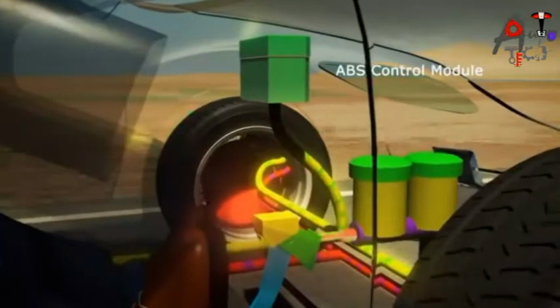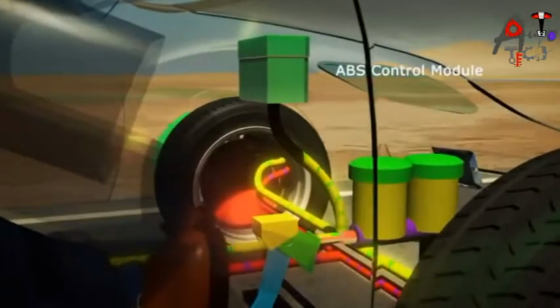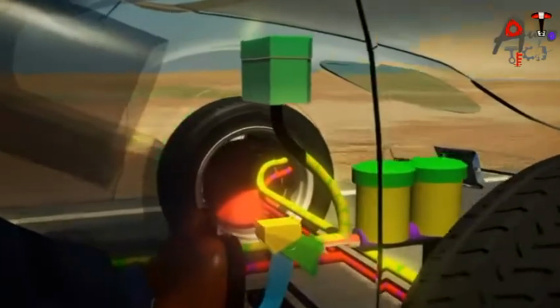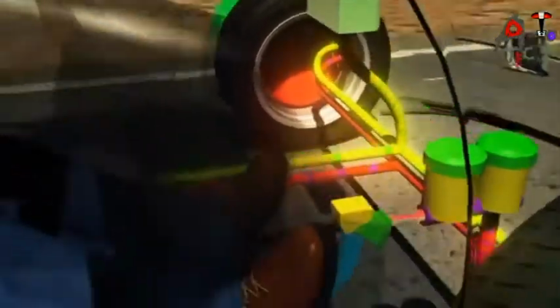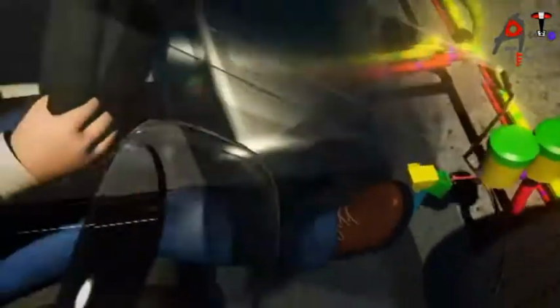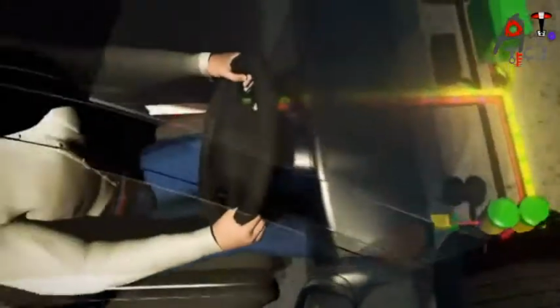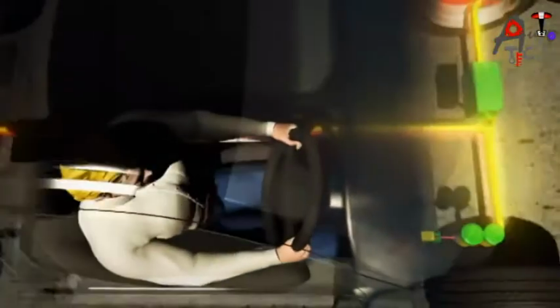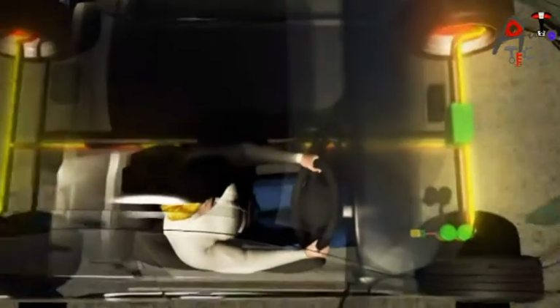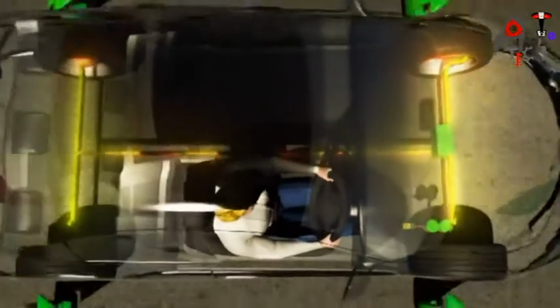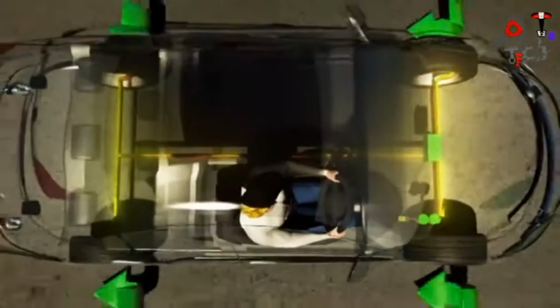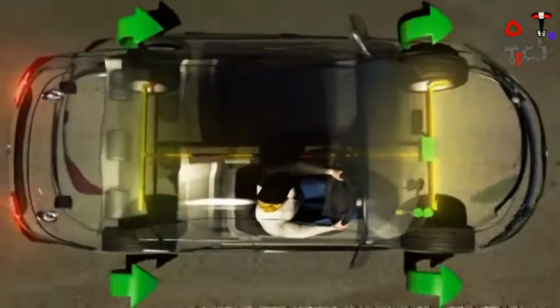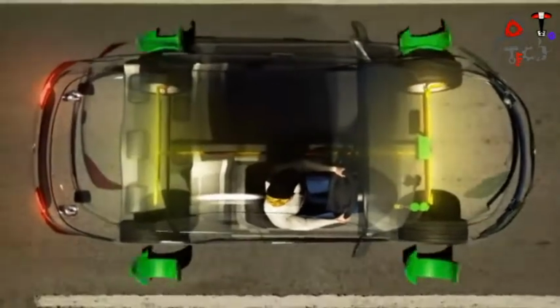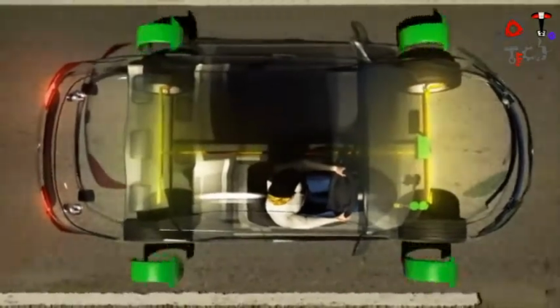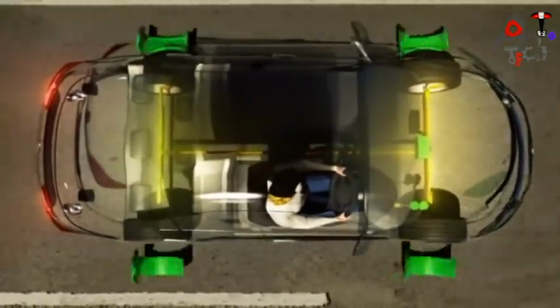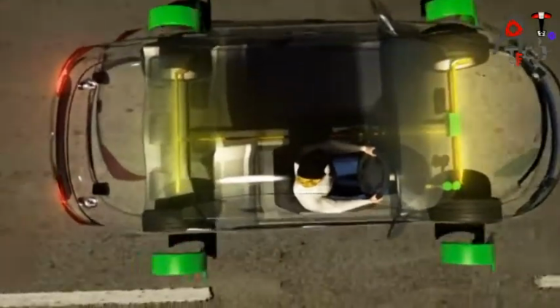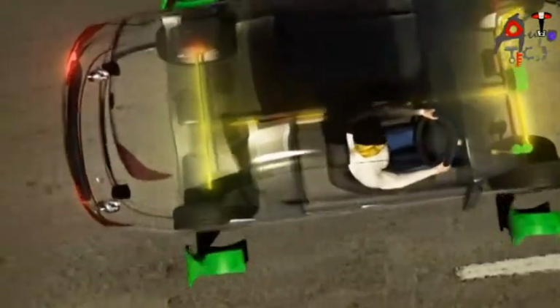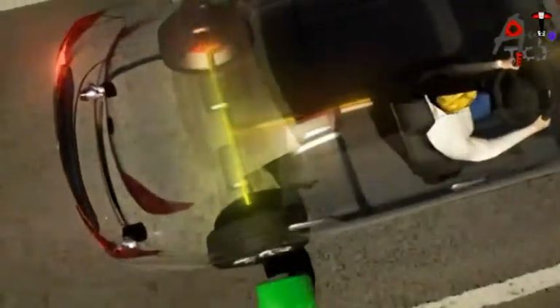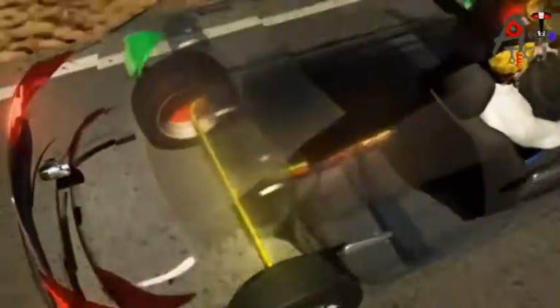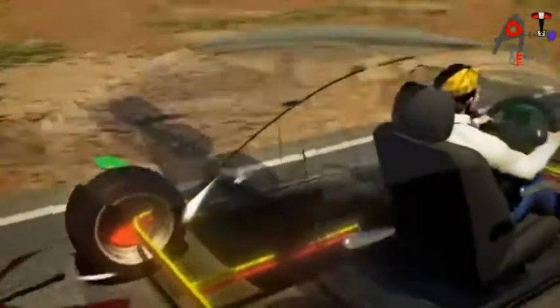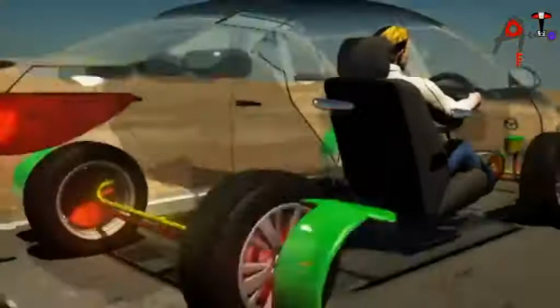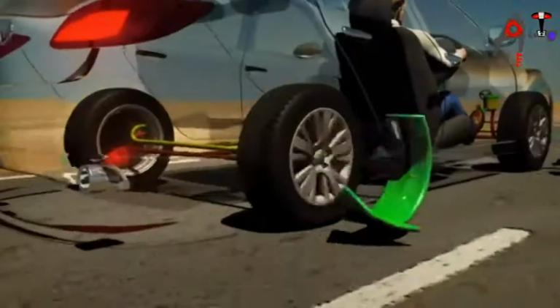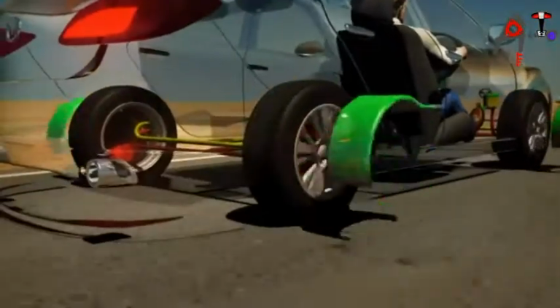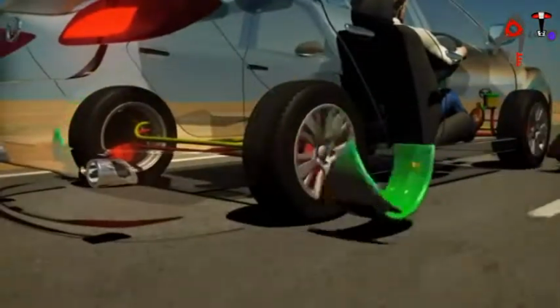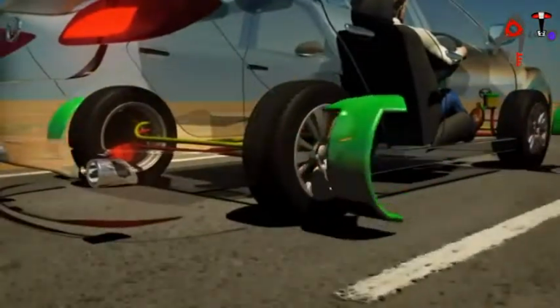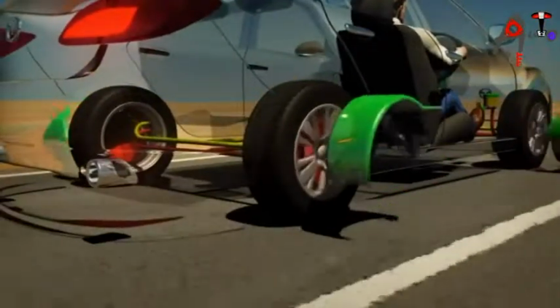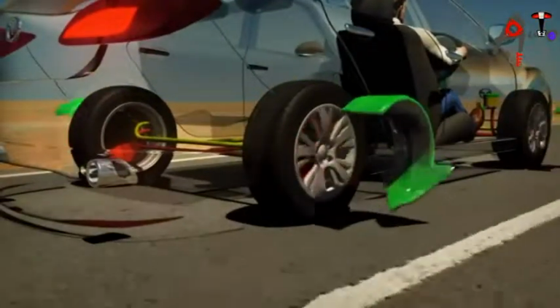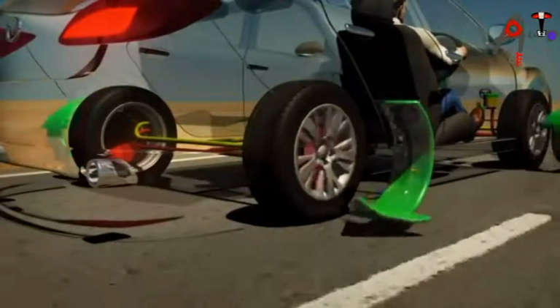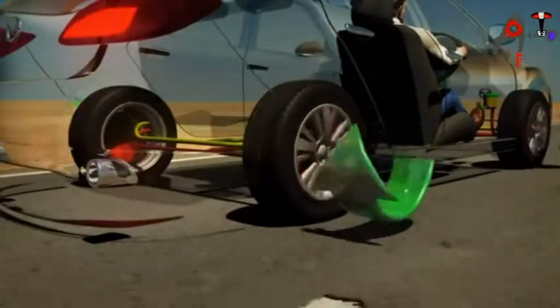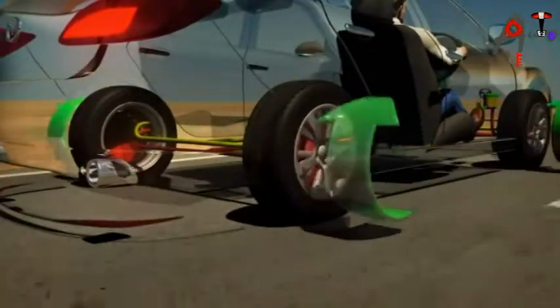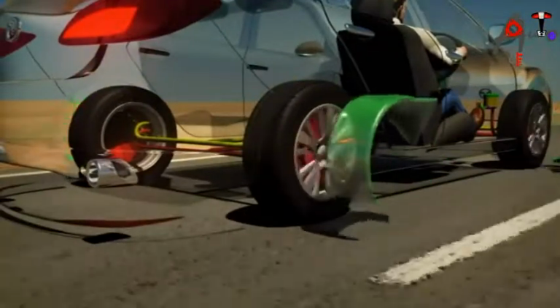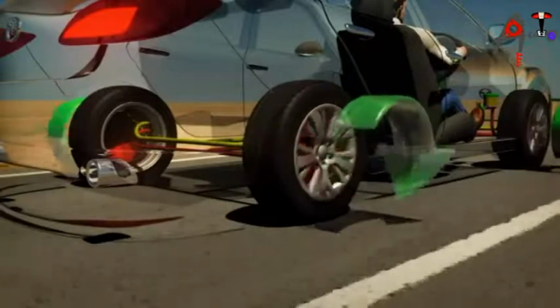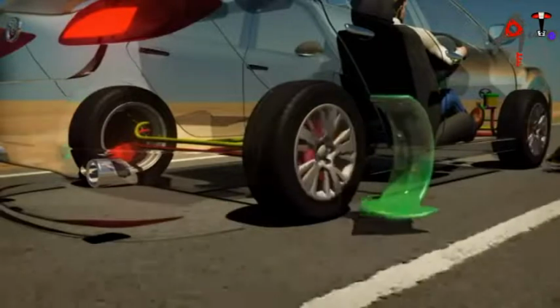The ABS Control Module samples this data continually, comparing the rotational speed of each wheel. If one or more wheels is rotating slower than the others — a condition that will bring the wheel to lock —